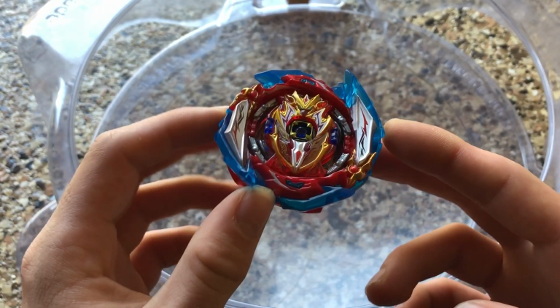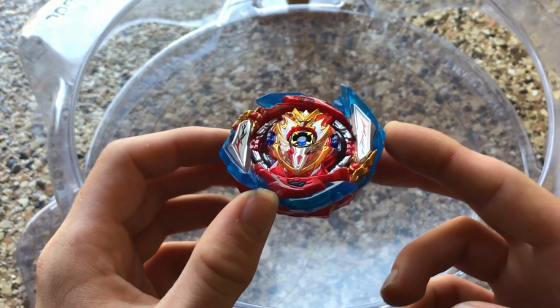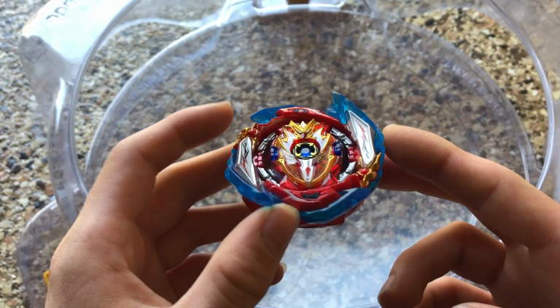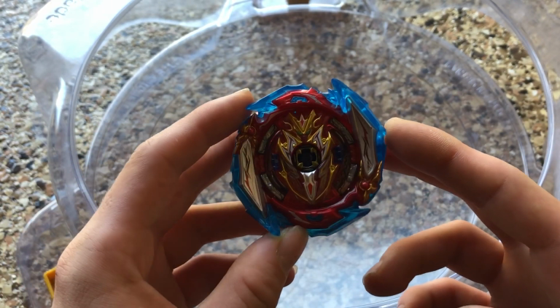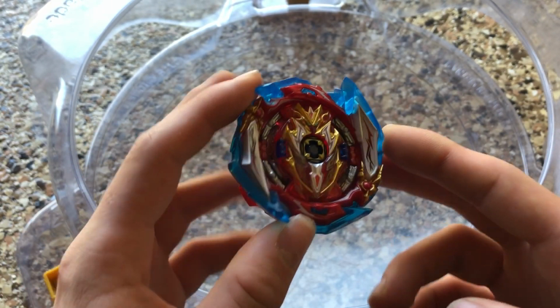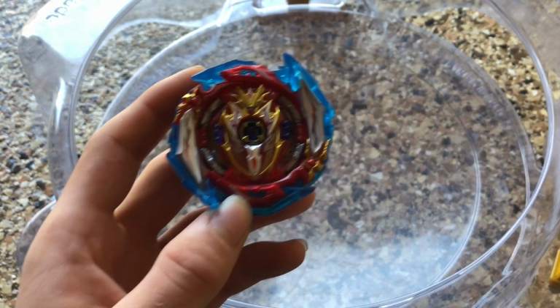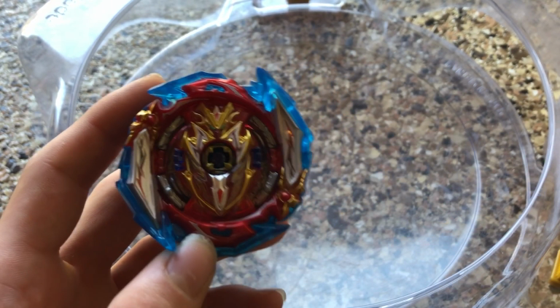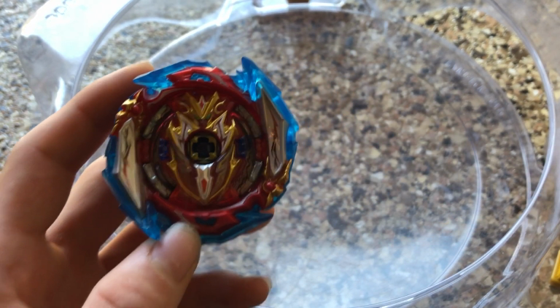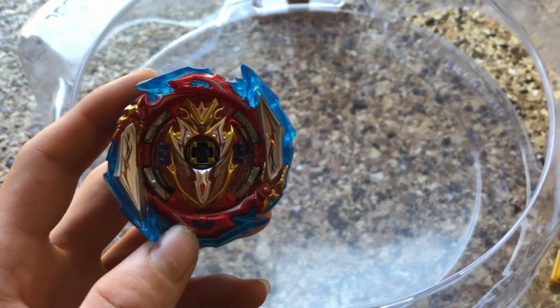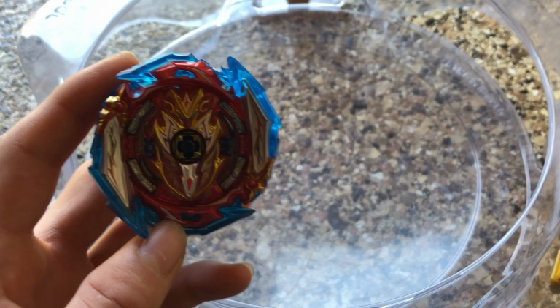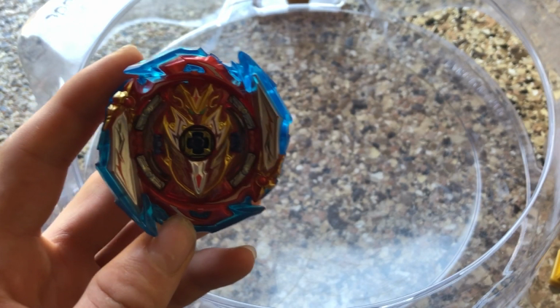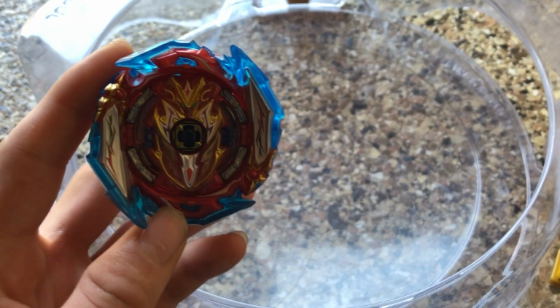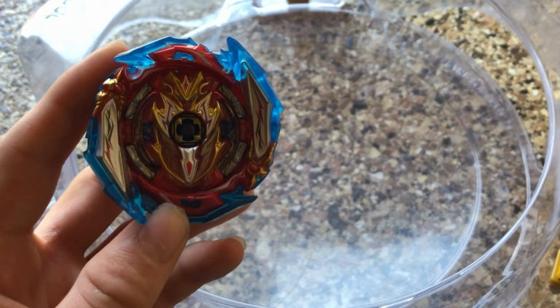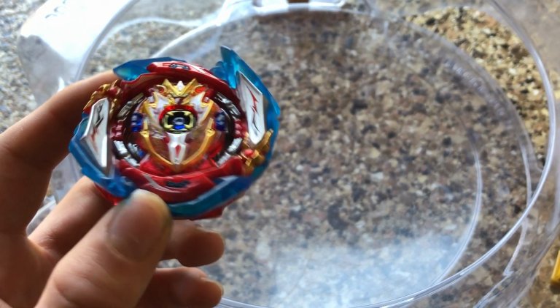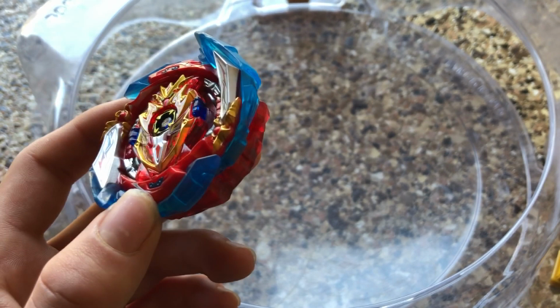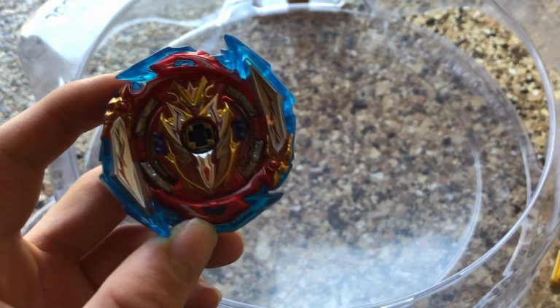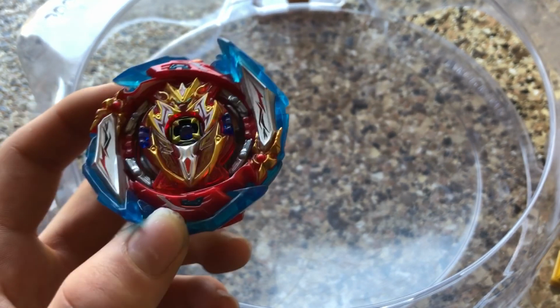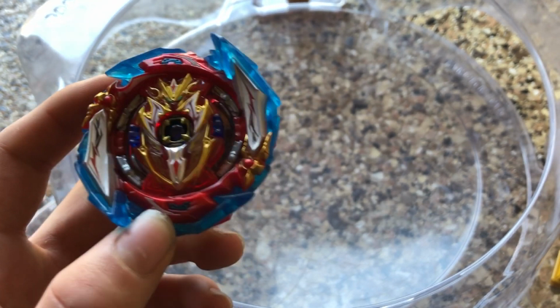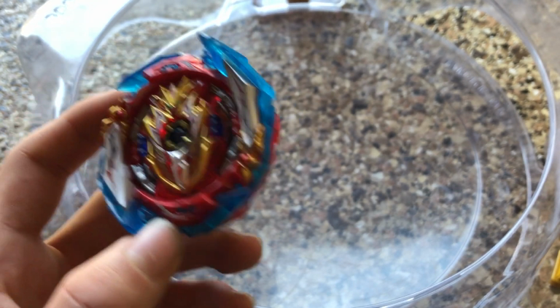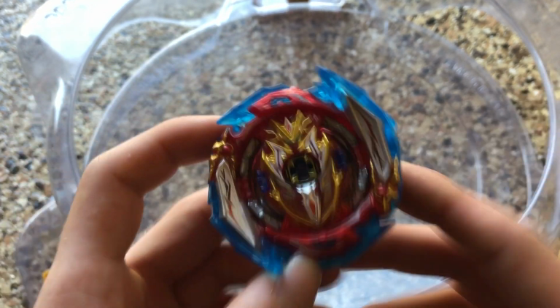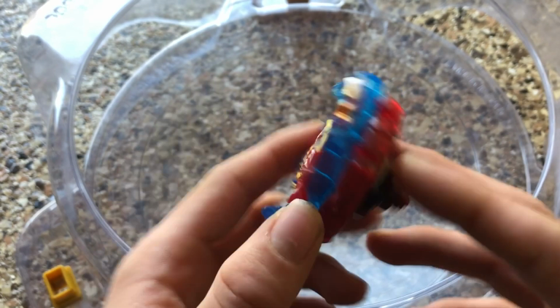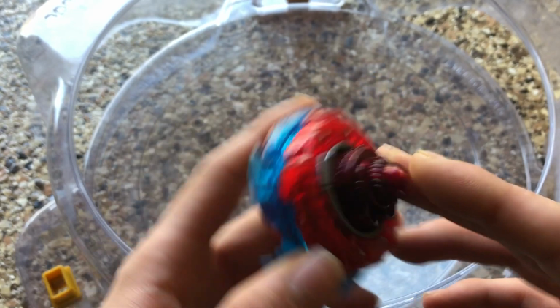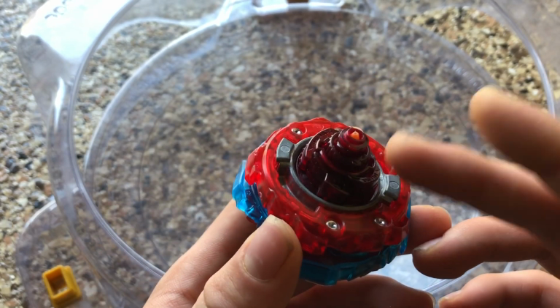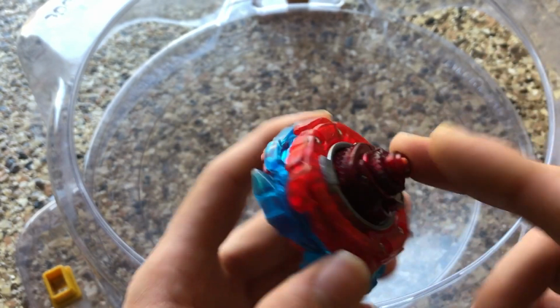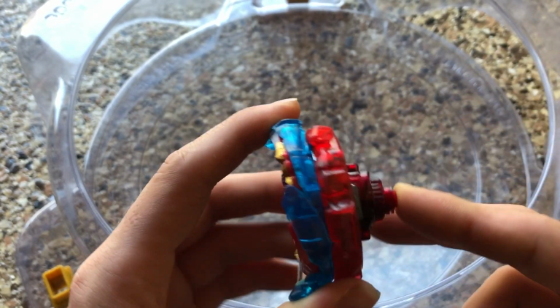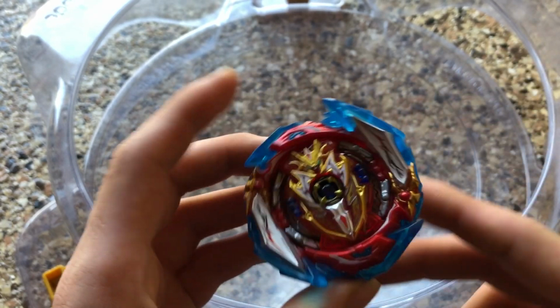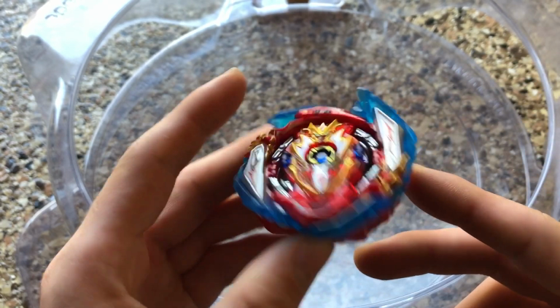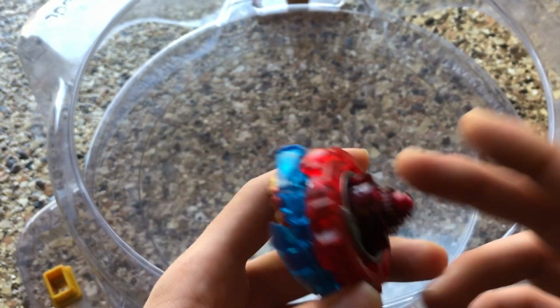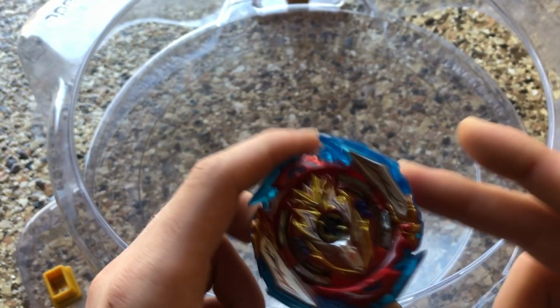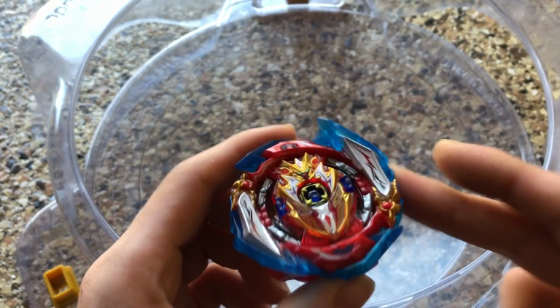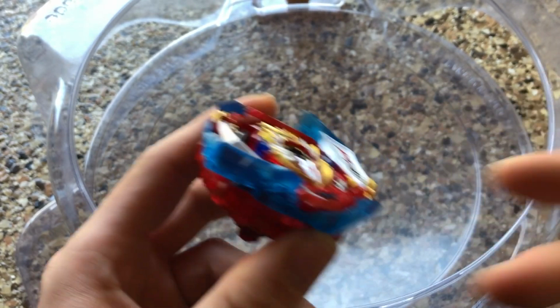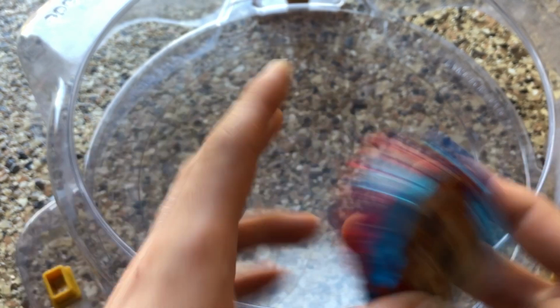Please correct me in the comments section if it's 22 or 23. I'm pretty sure it's 22 — Random Booster 22, Infinite Achilles, Dimension Dash 1B with the Infinite Sword on.